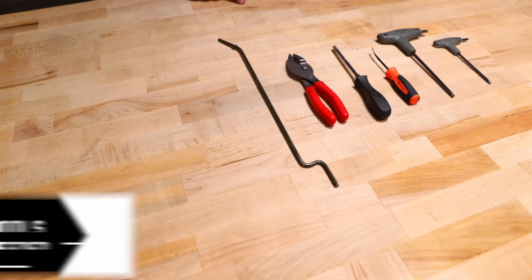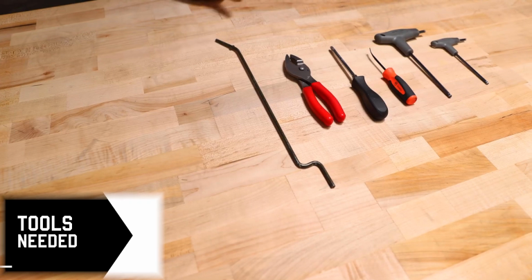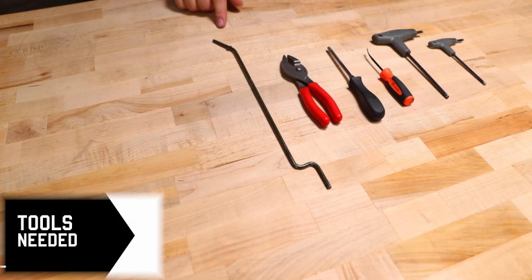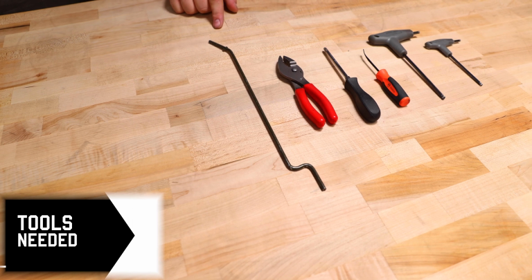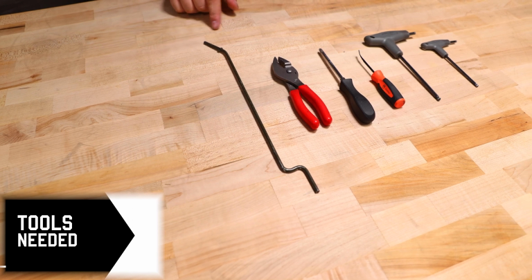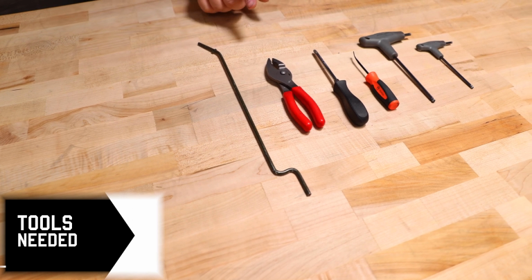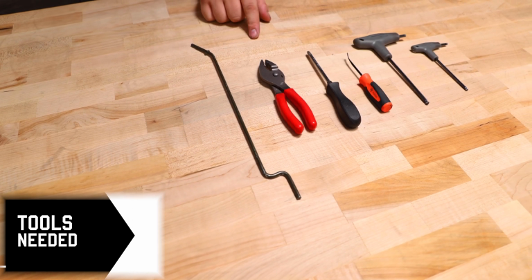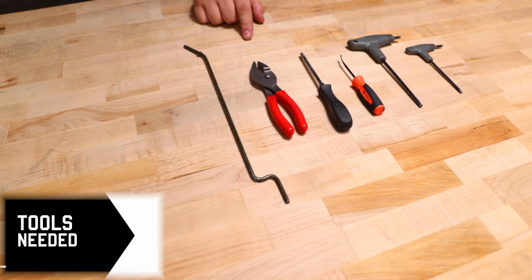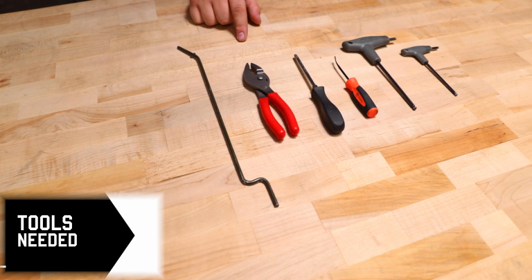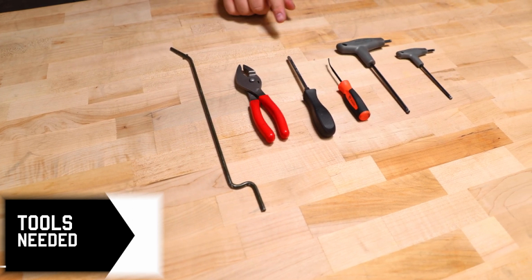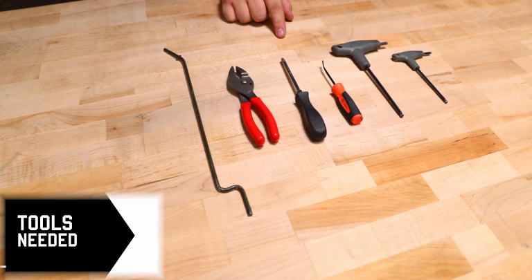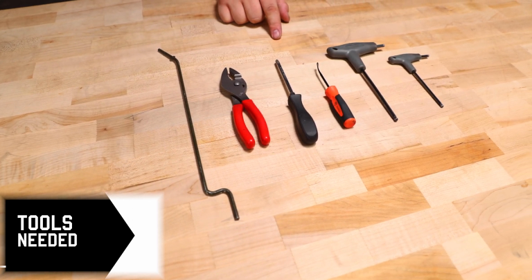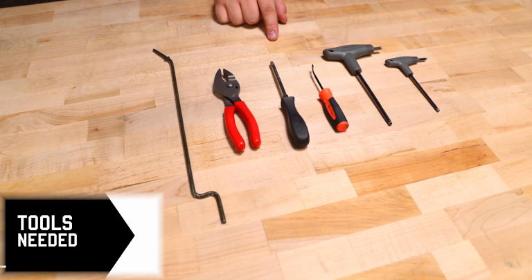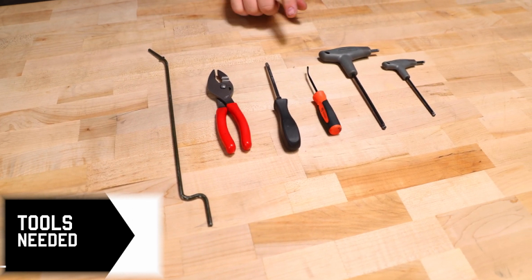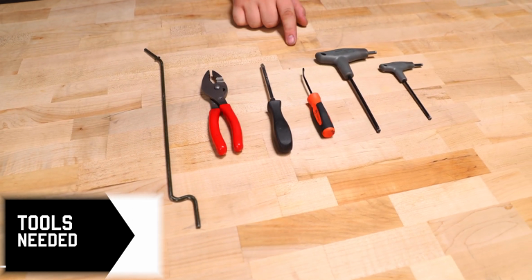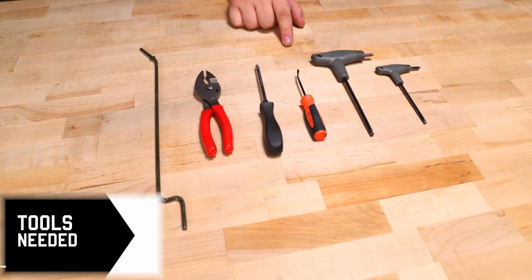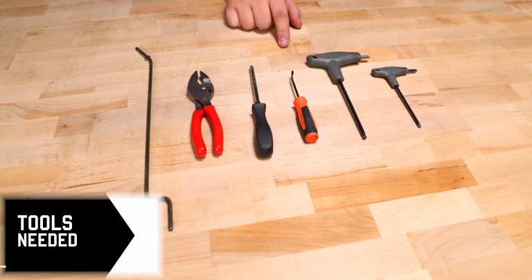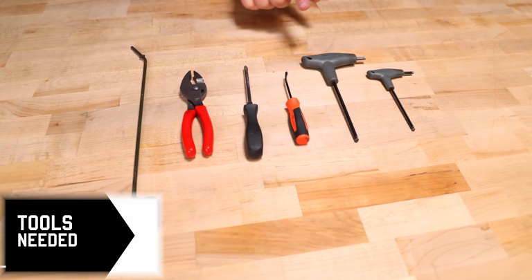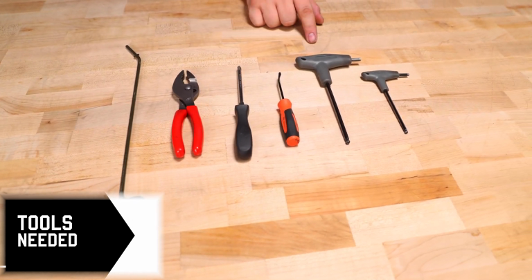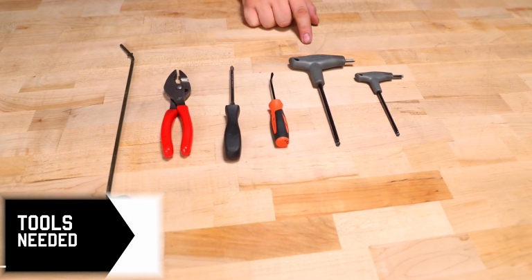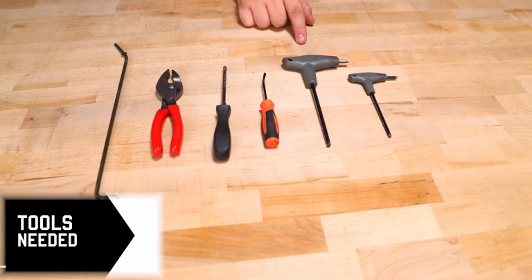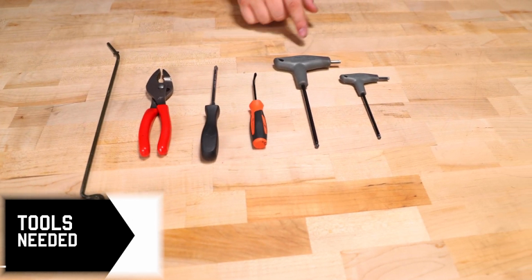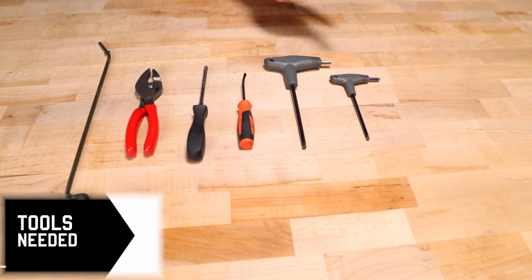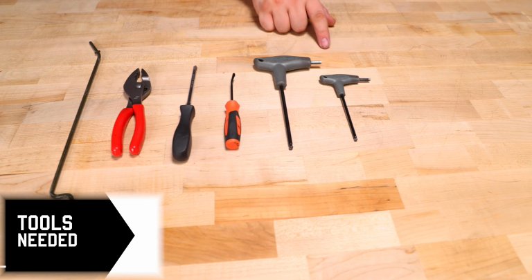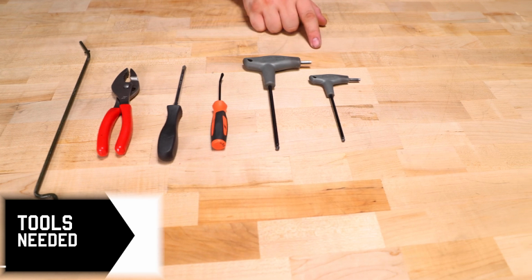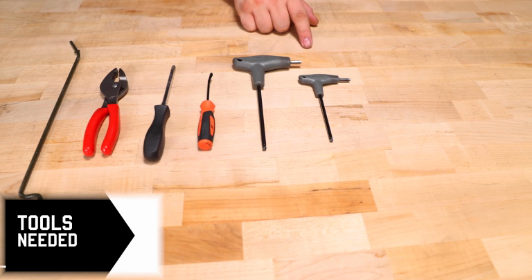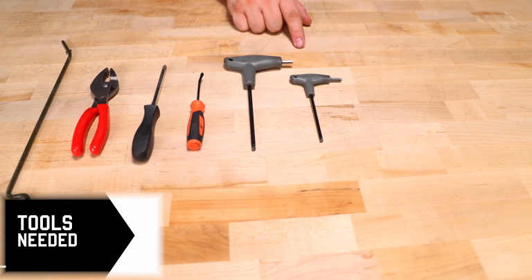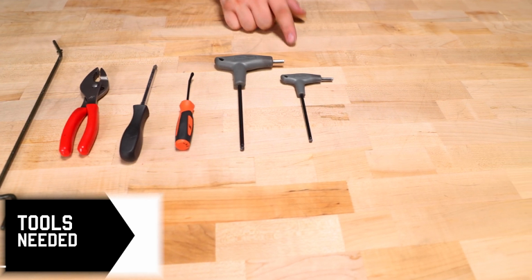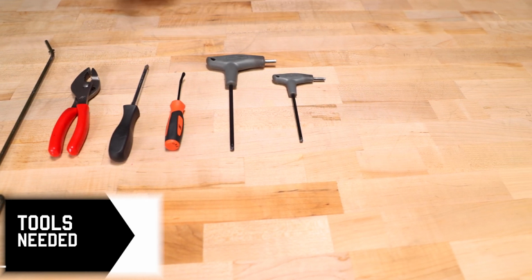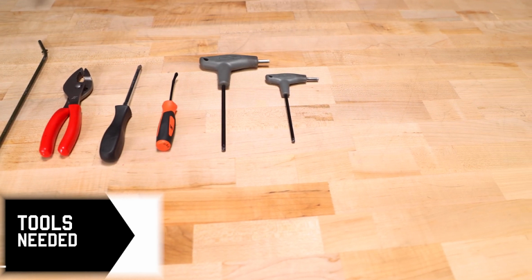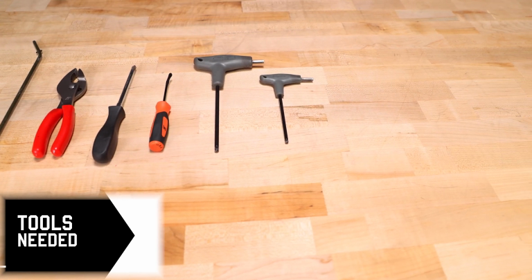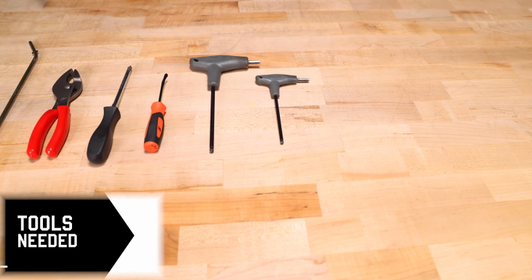We're using a tank prop, some pliers, a Phillips screwdriver, a spoon pick, a 5mm Allen, and a 4mm Allen. That's really all you're going to need.